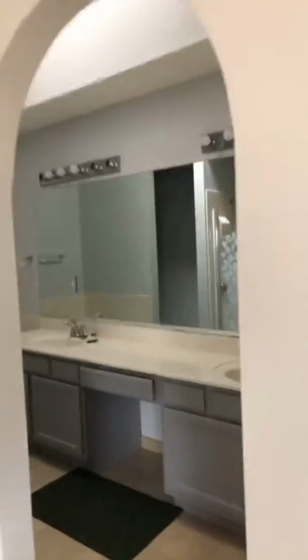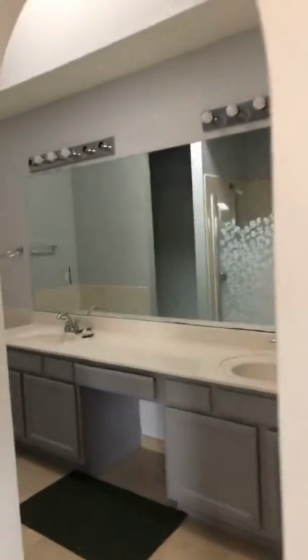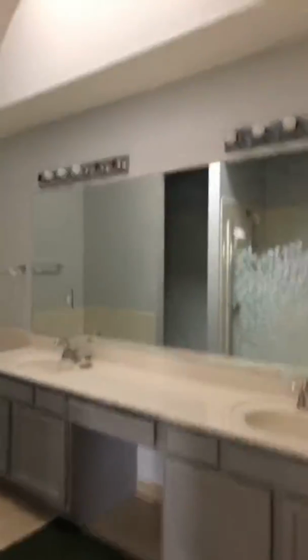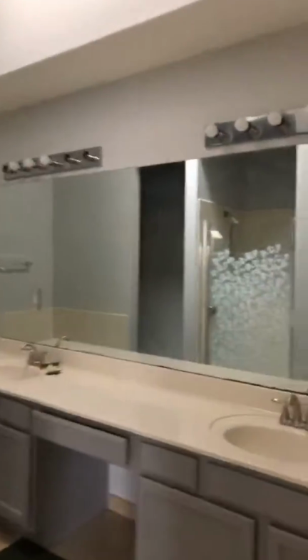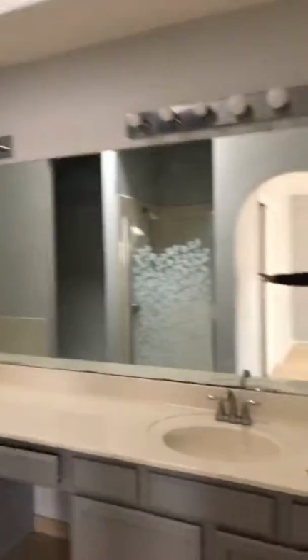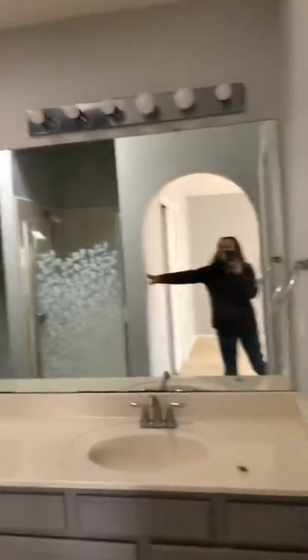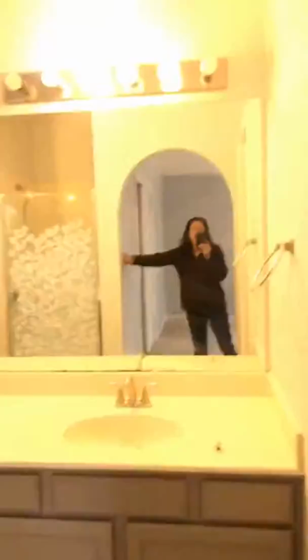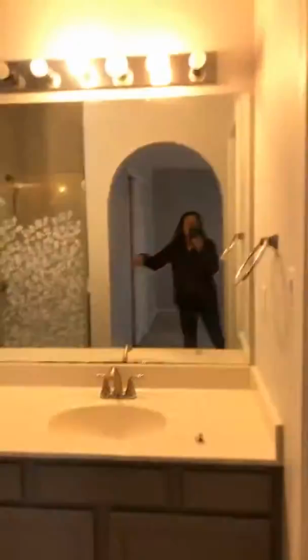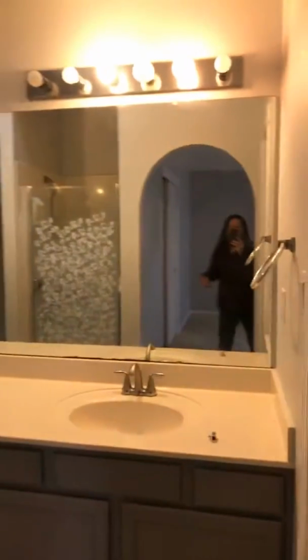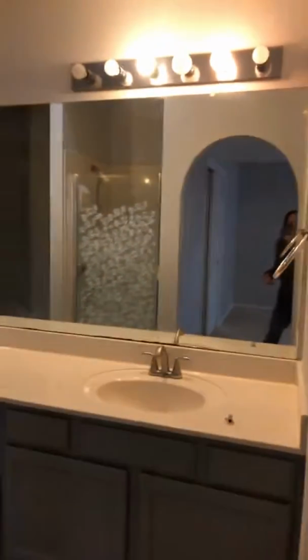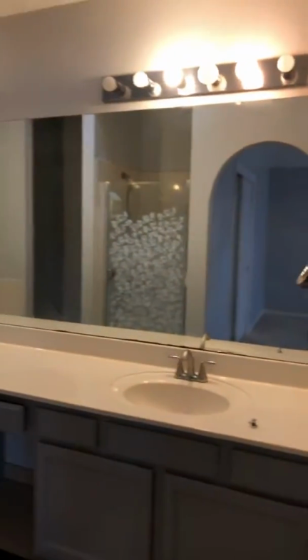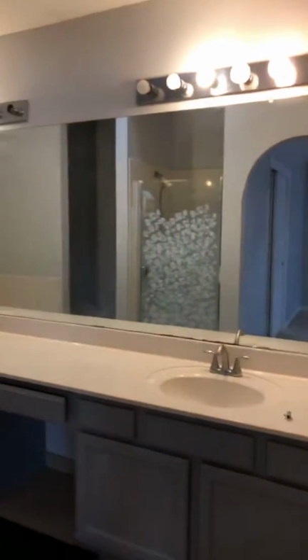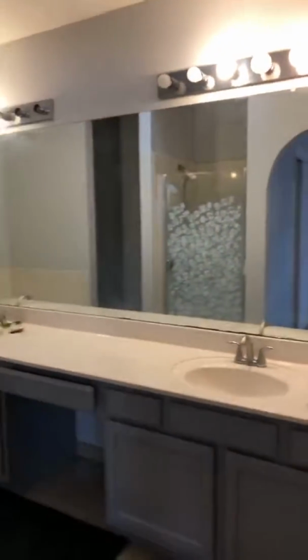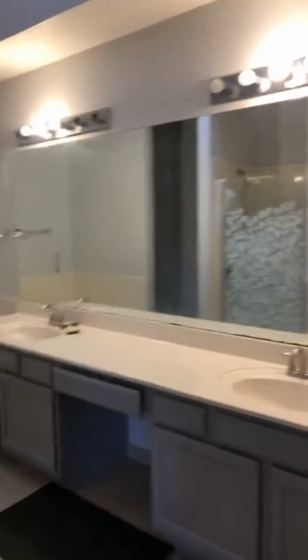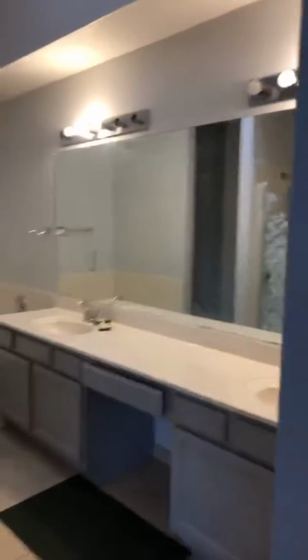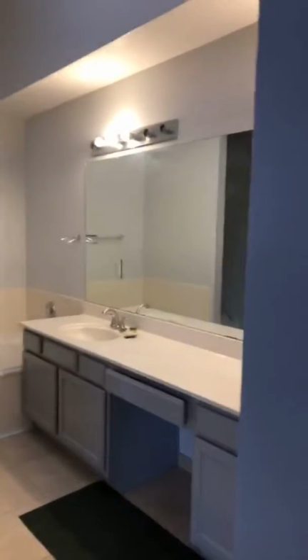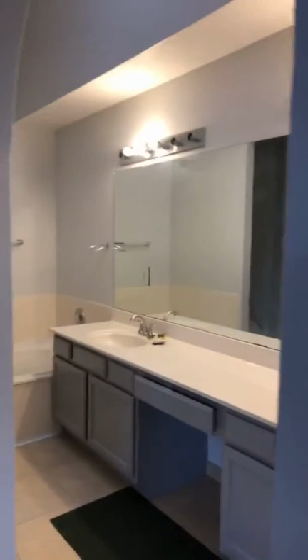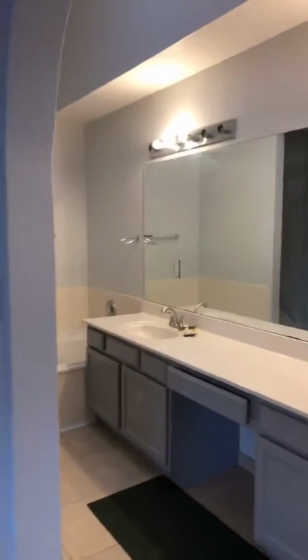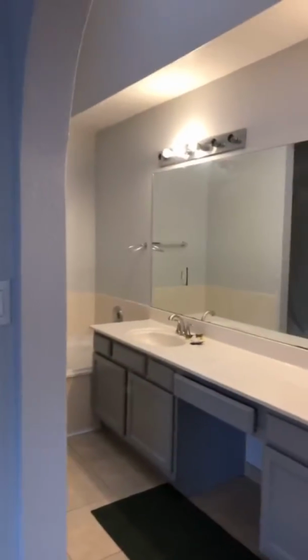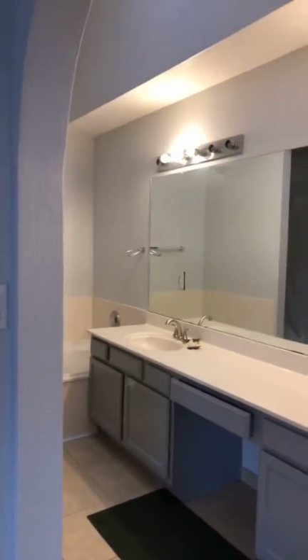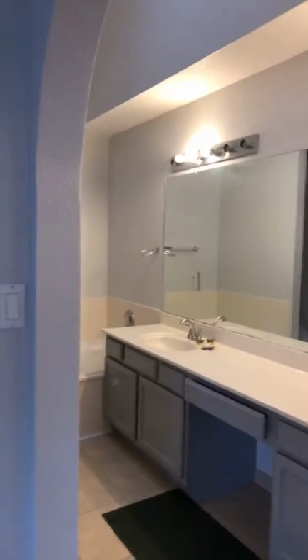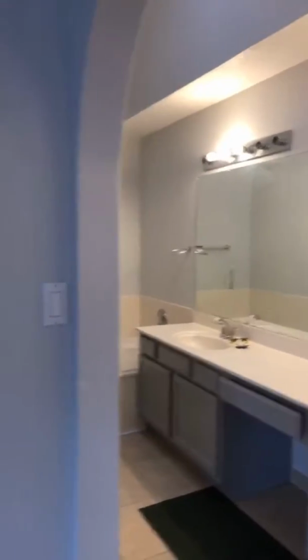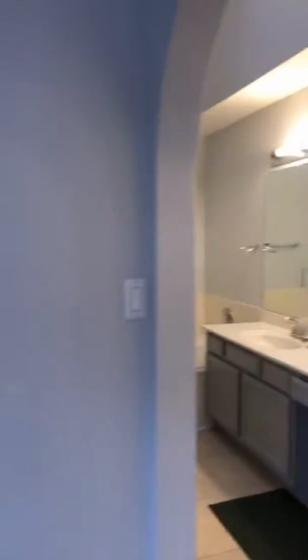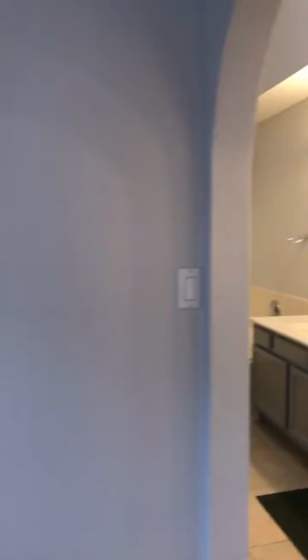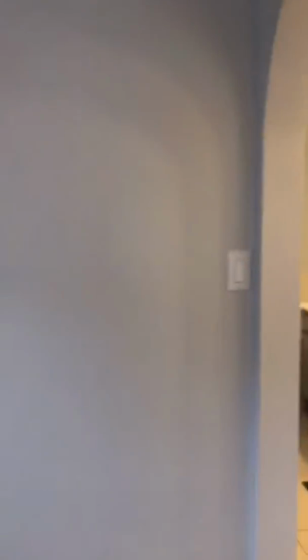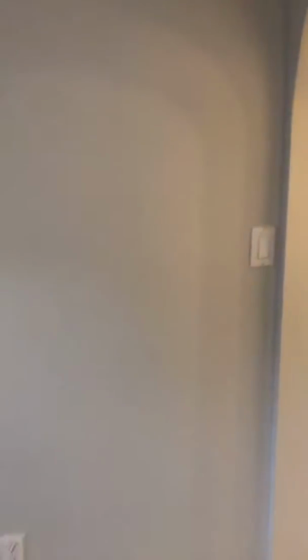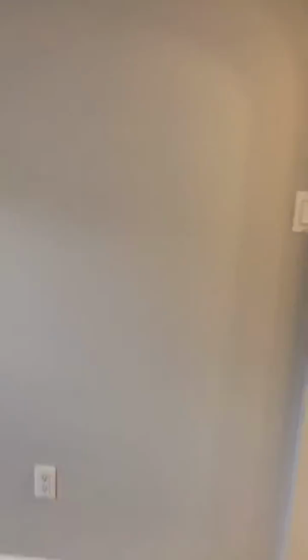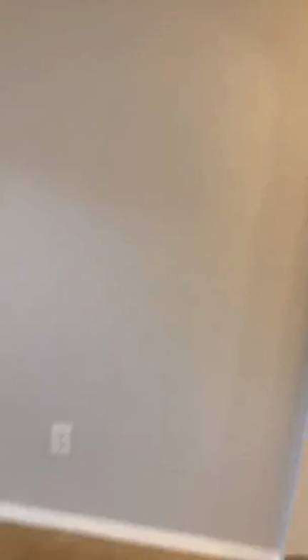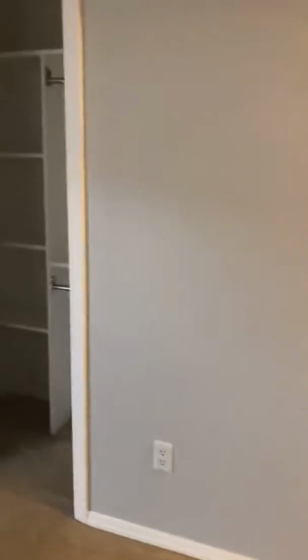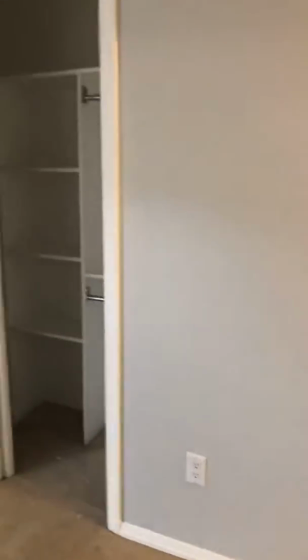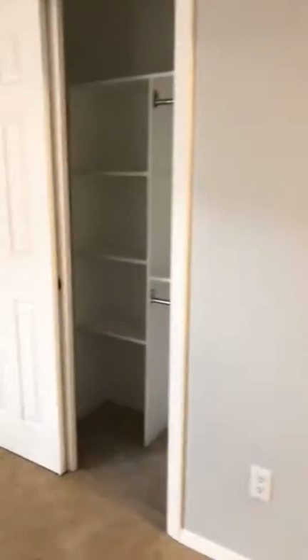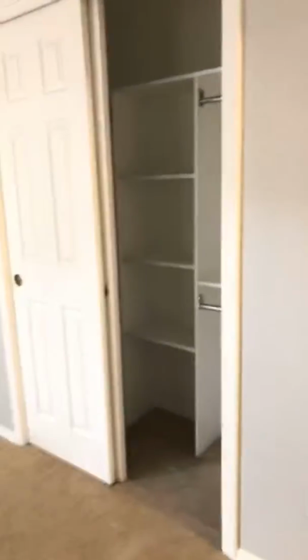The bathrooms, everything has been painted. I still have some work to do here, but the paint looks fantastic — the trim, the doors.